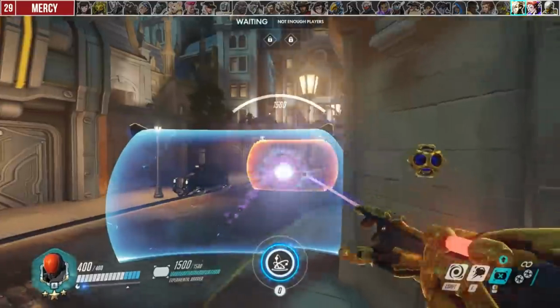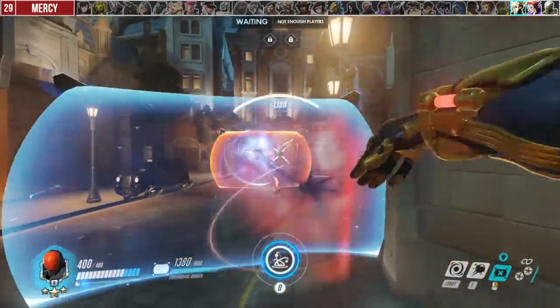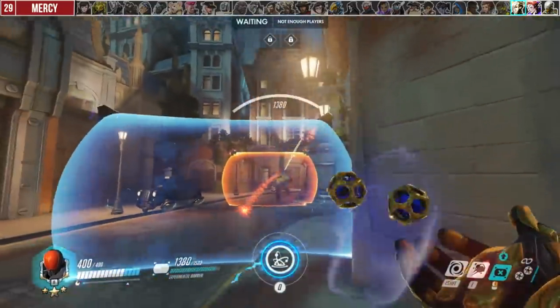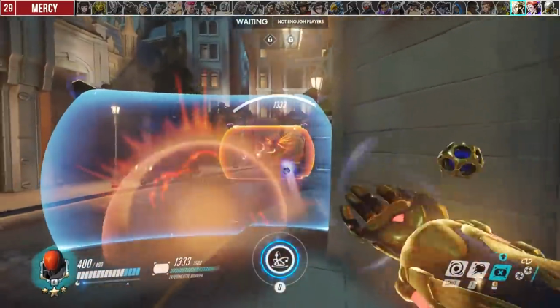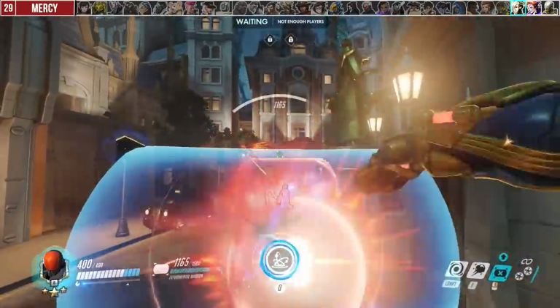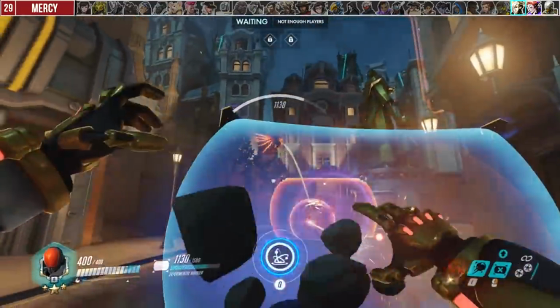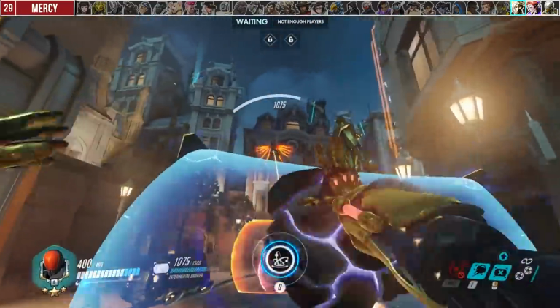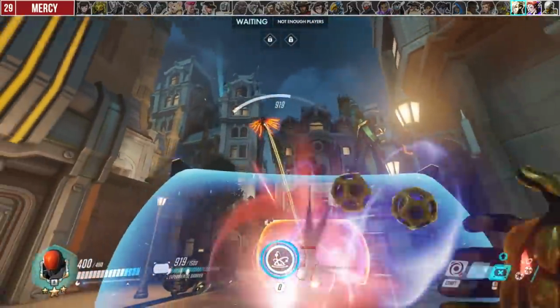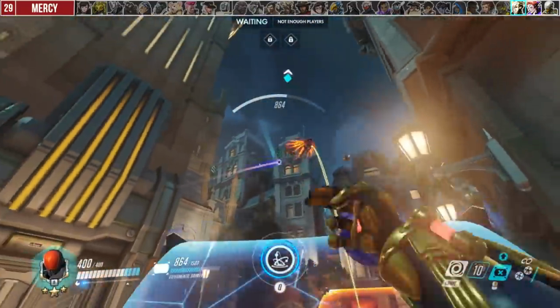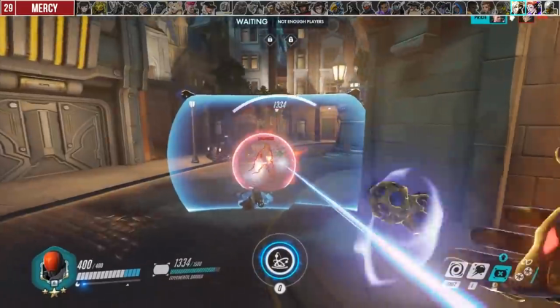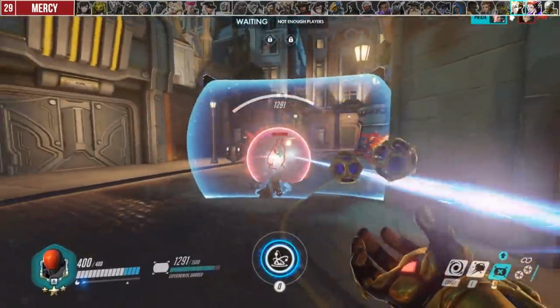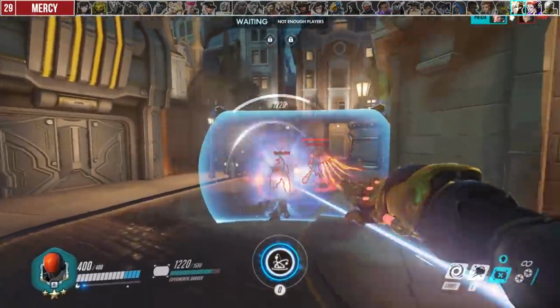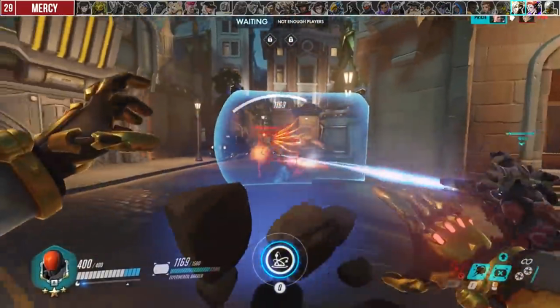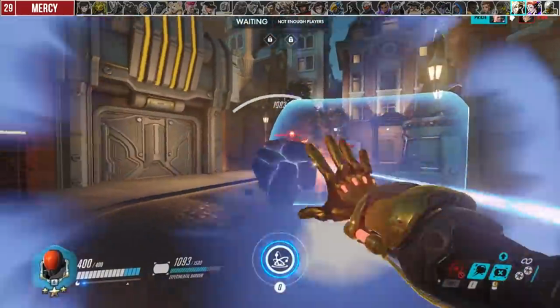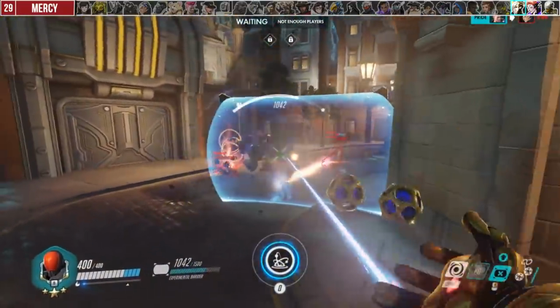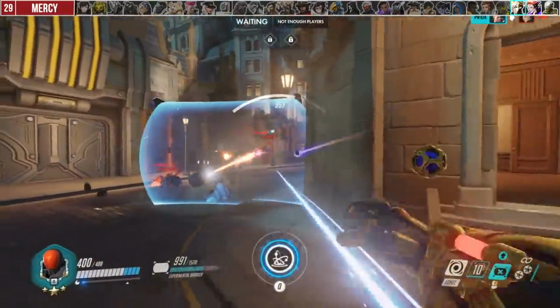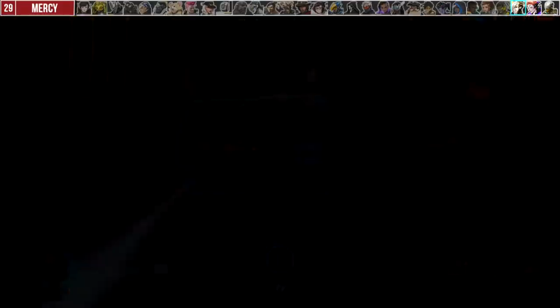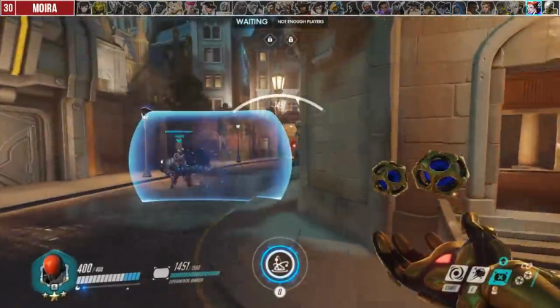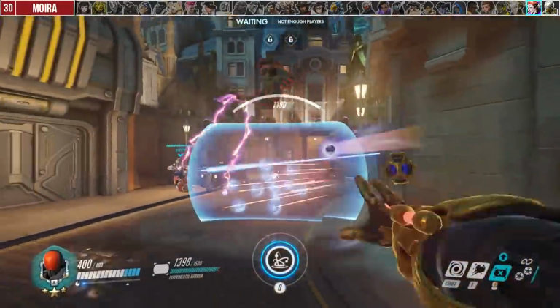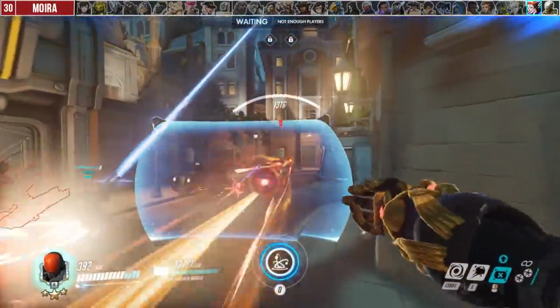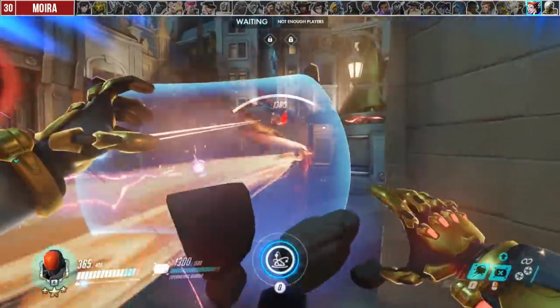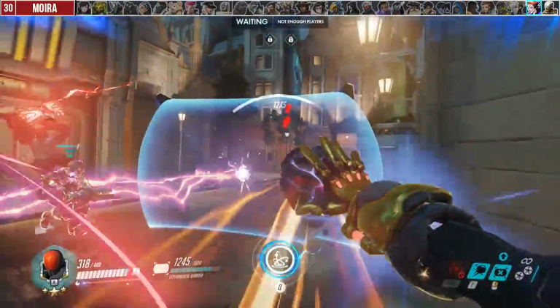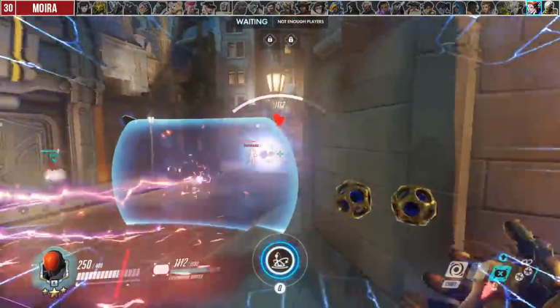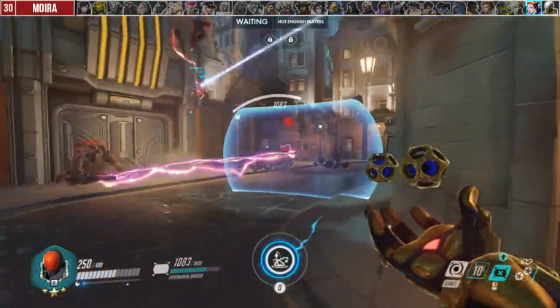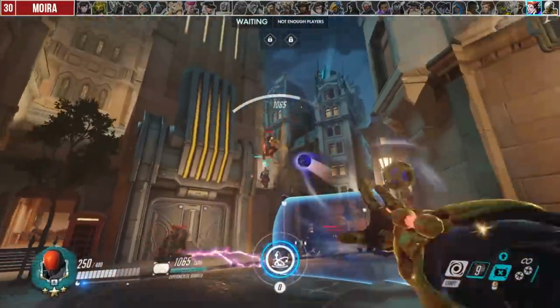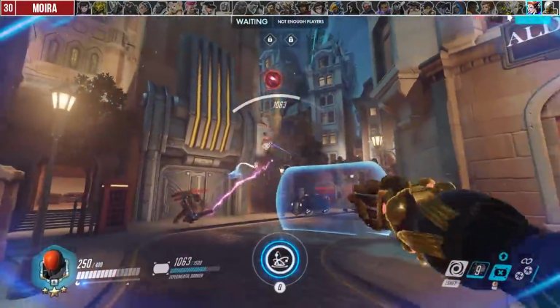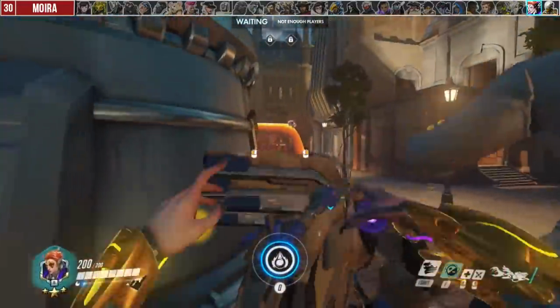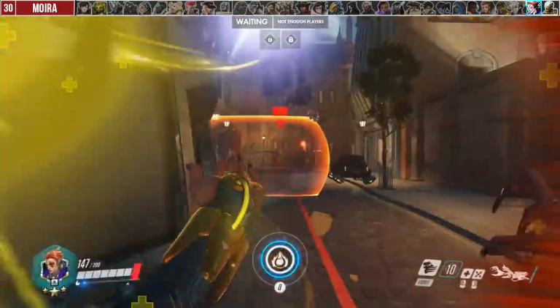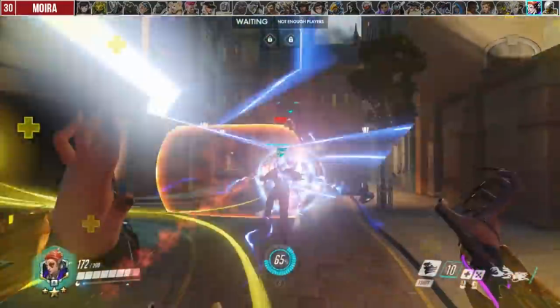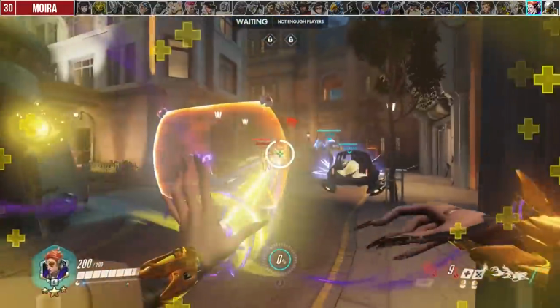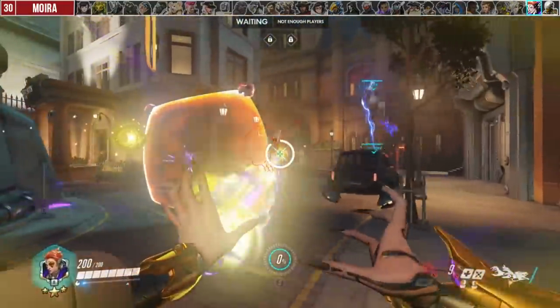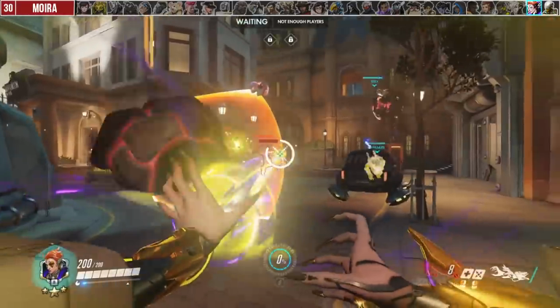It's relatively hard to hit Mercy with Rock as she's zooming across the map, so you're best off saving it for when she stops to use Resurrection. If Moira has Coalescence, save Accretion to cancel it. Her ult is one of the best abilities in the current meta, and cancelling it can turn the tide of battle.